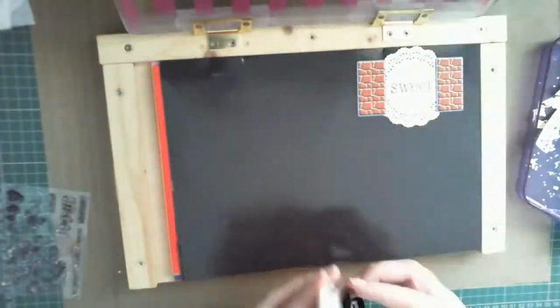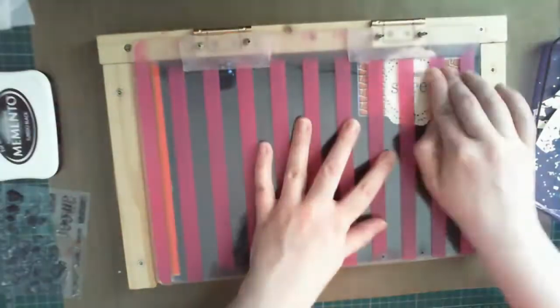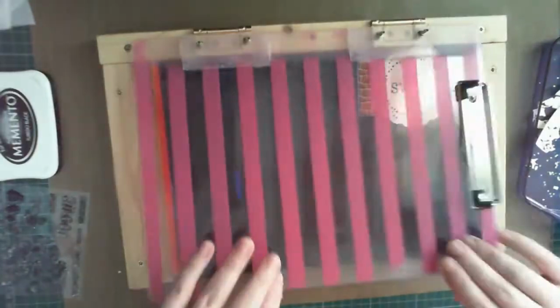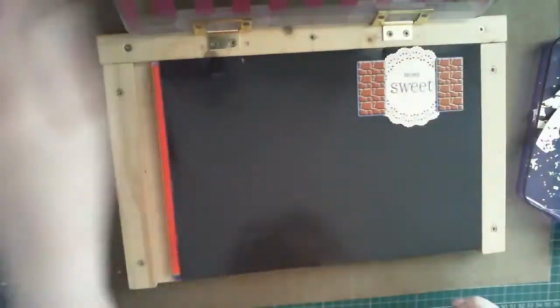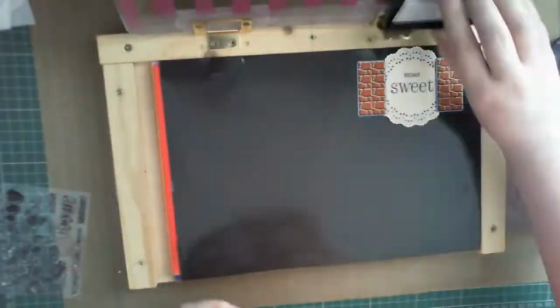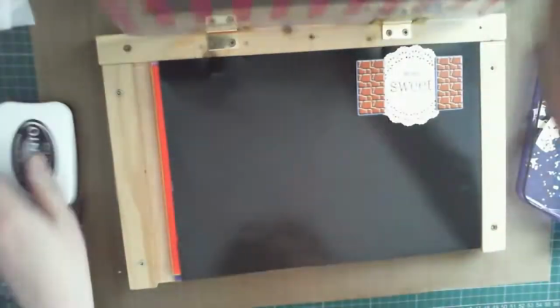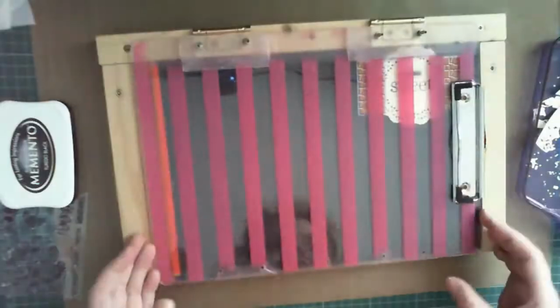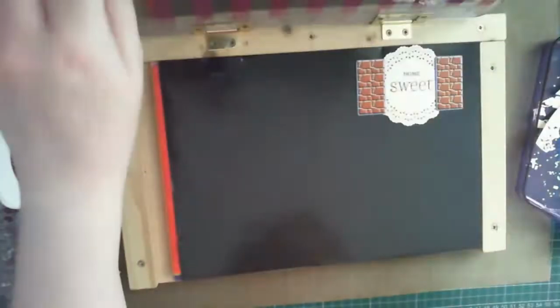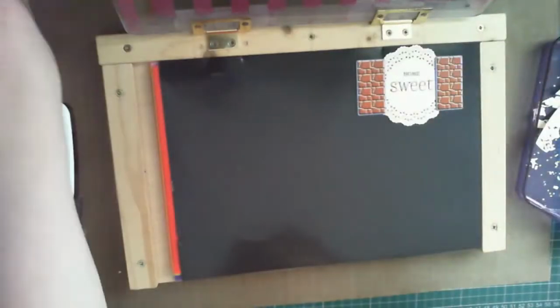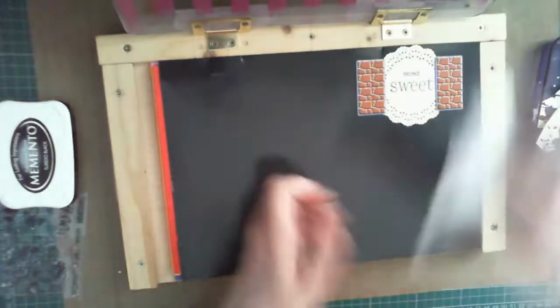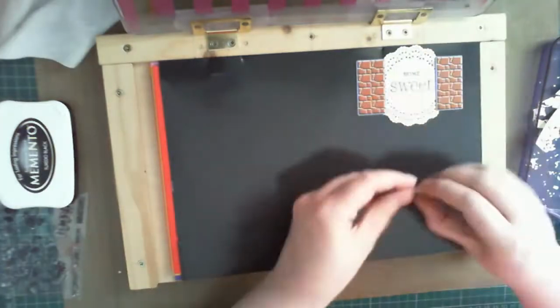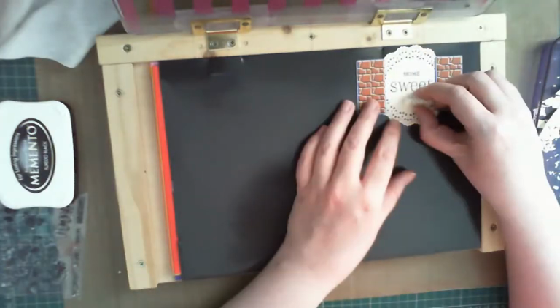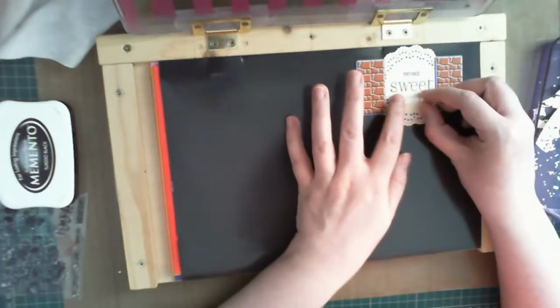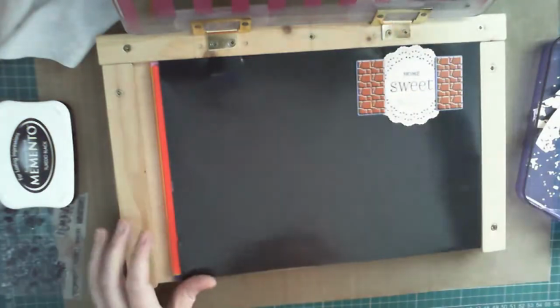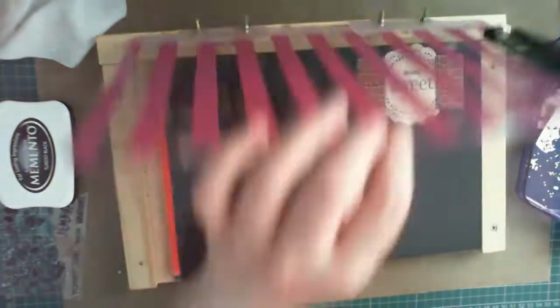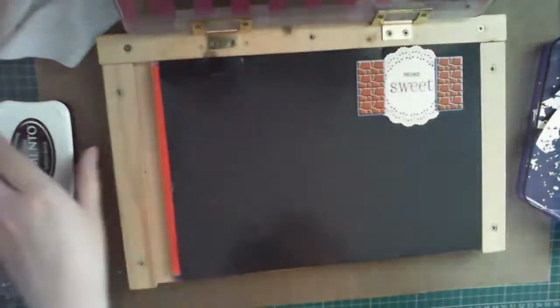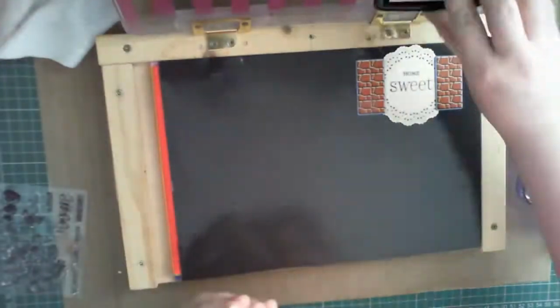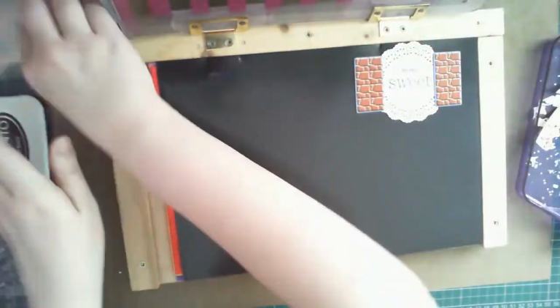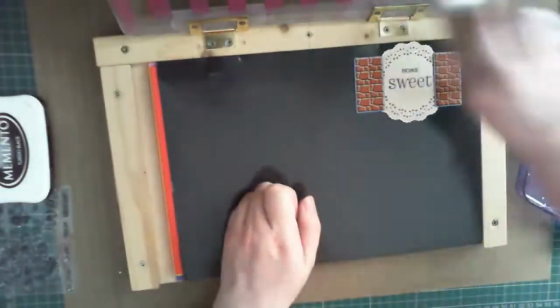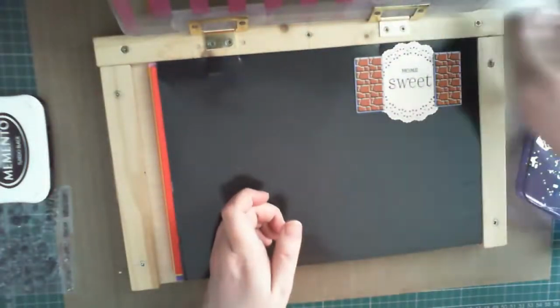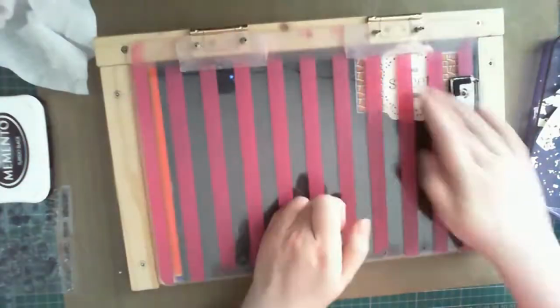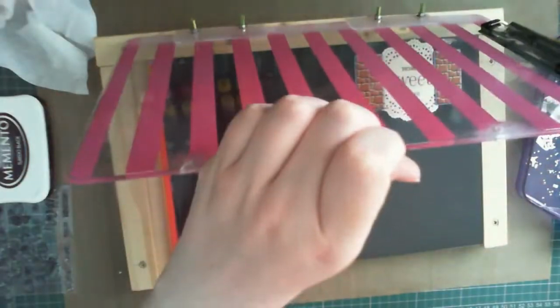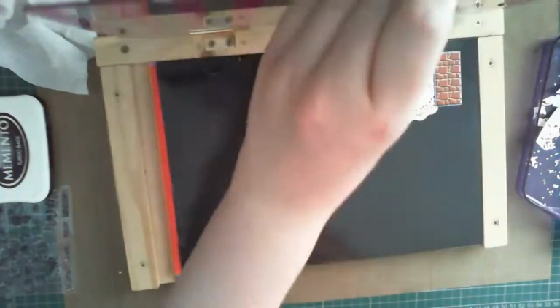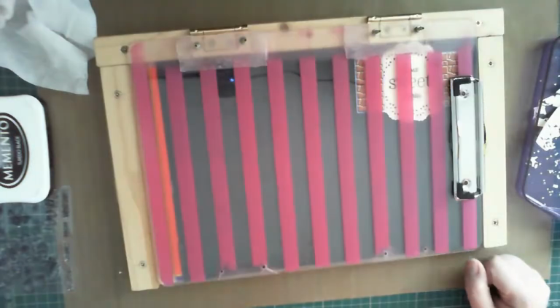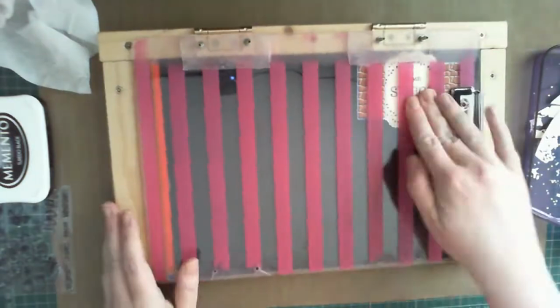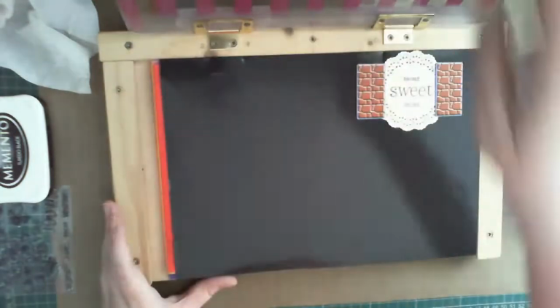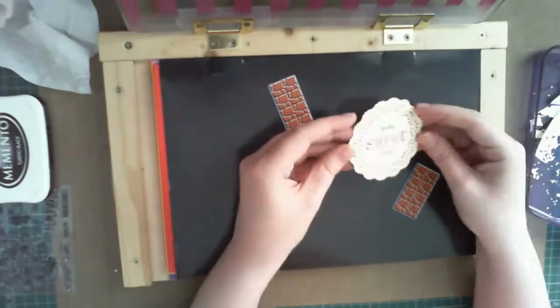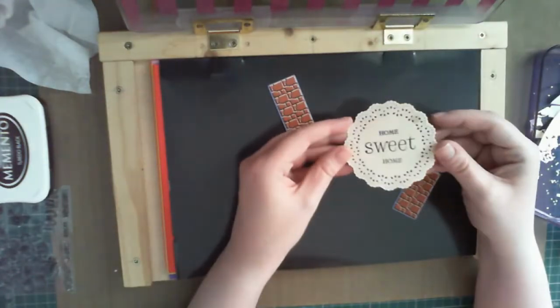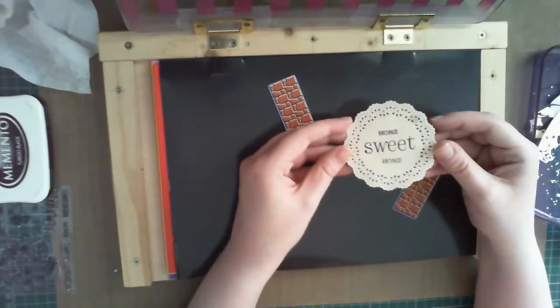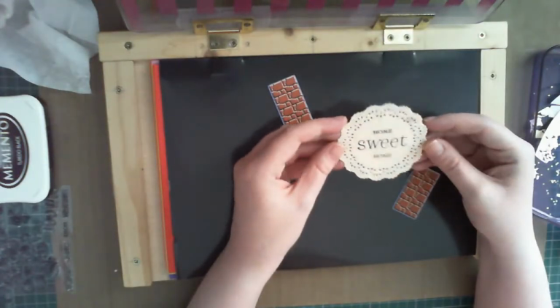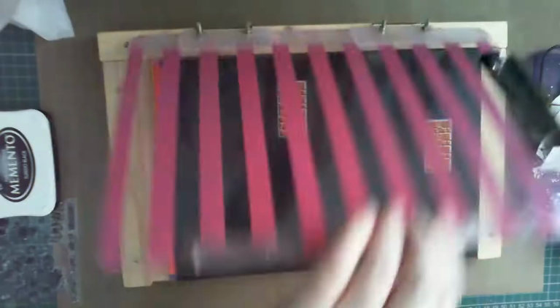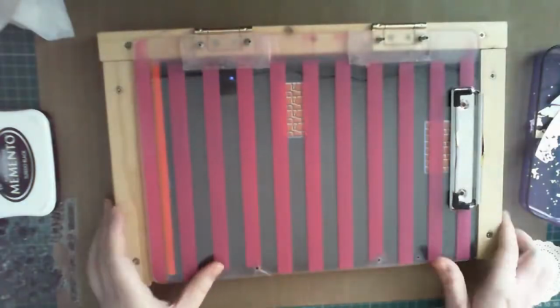At this point, you may be able to see a smudge on the doily. To cover this up, I used the age-old standby of the card maker and applied some embellishments.